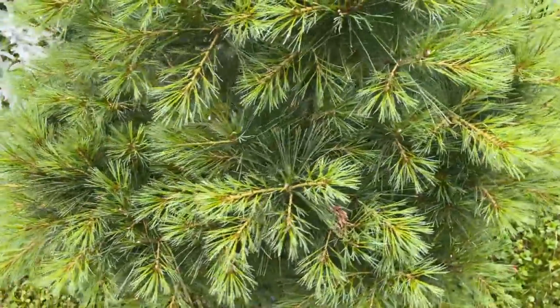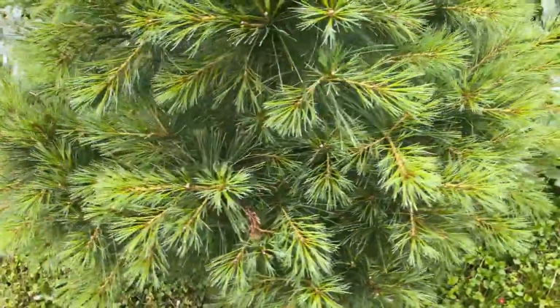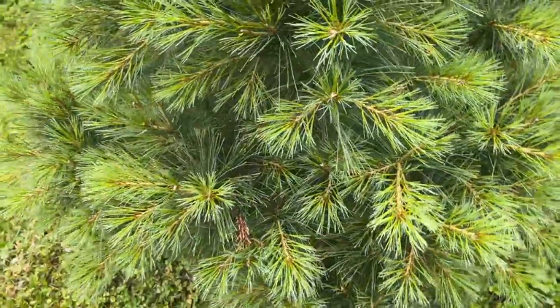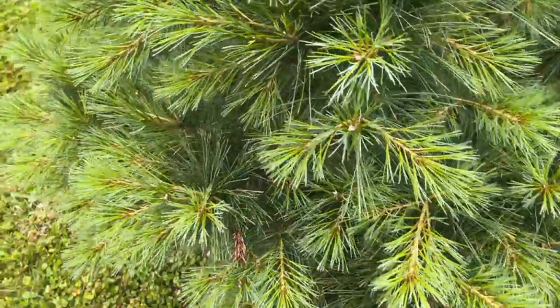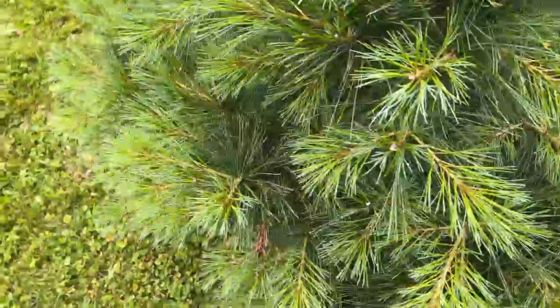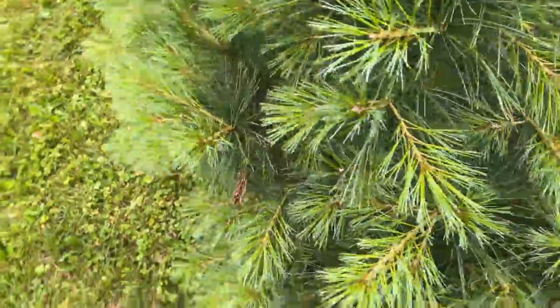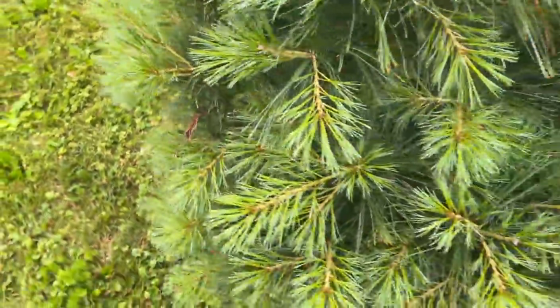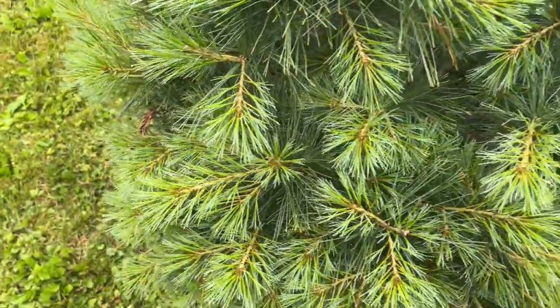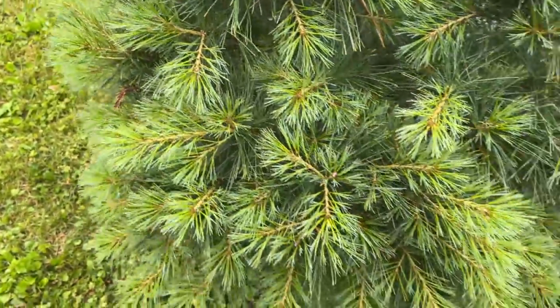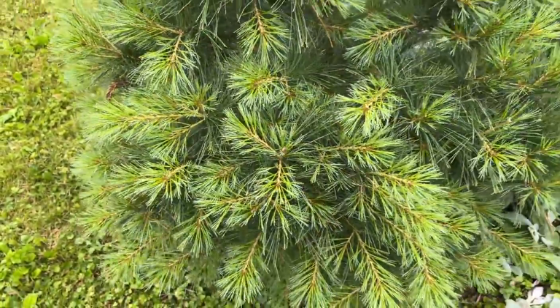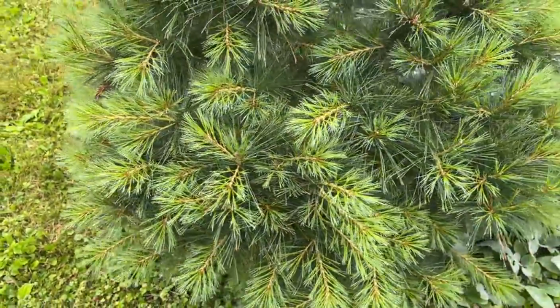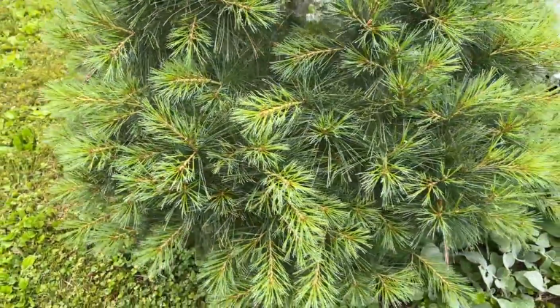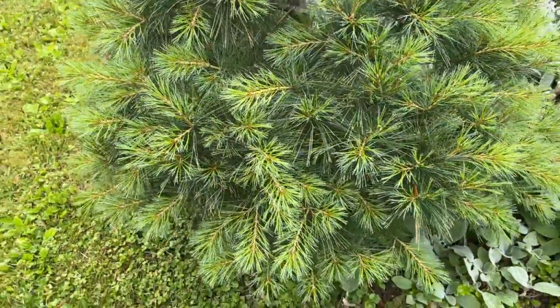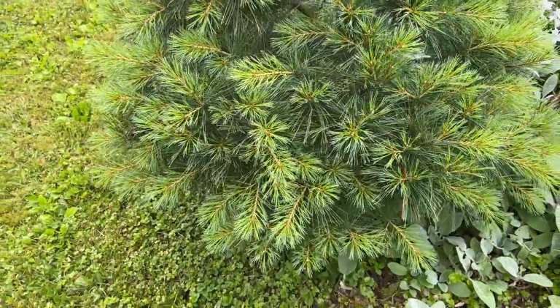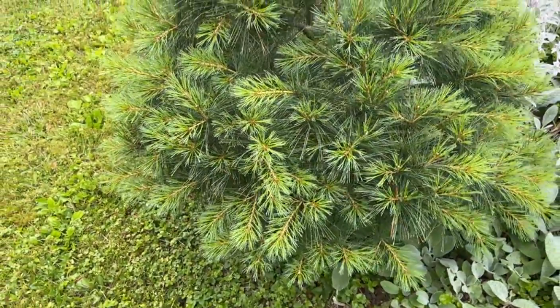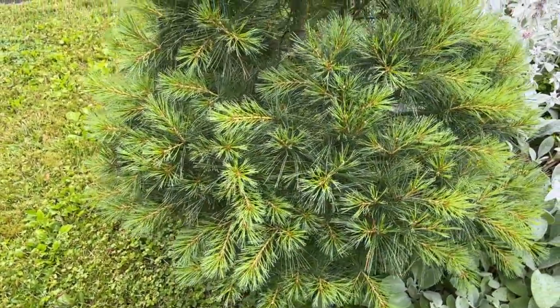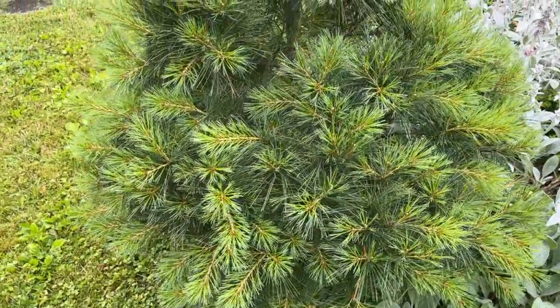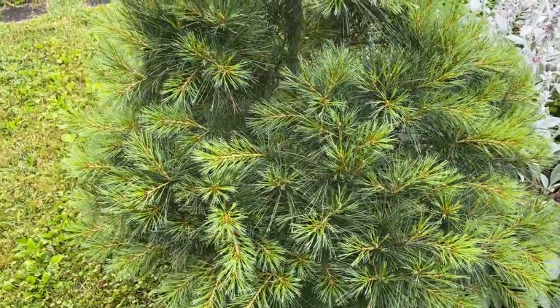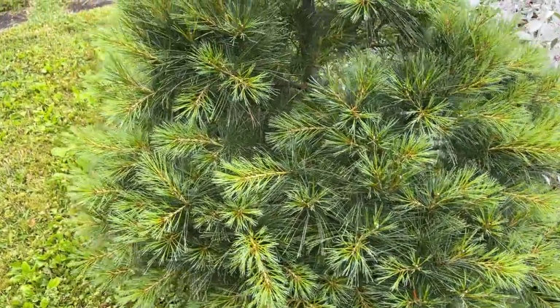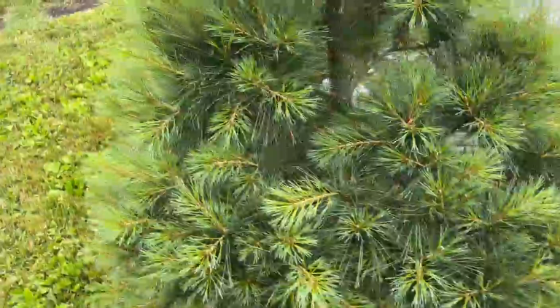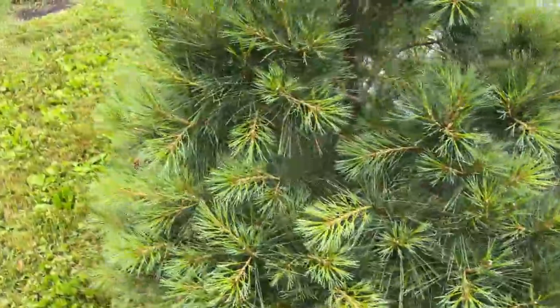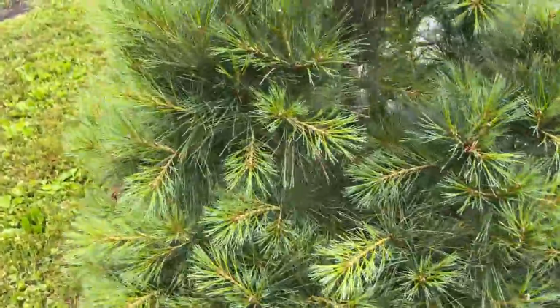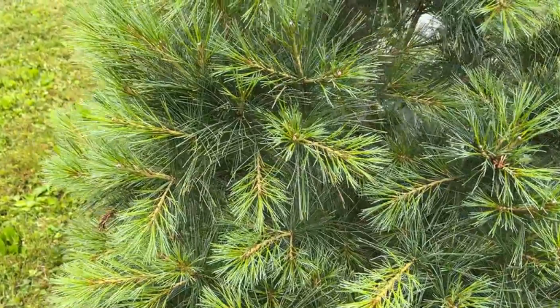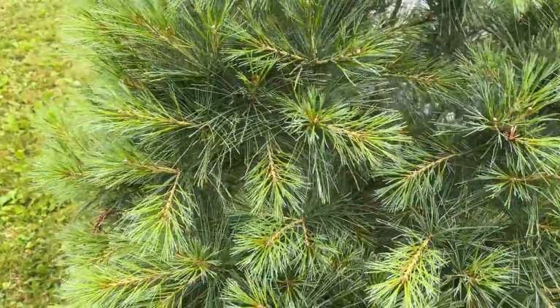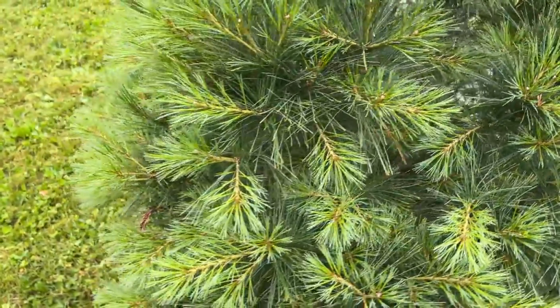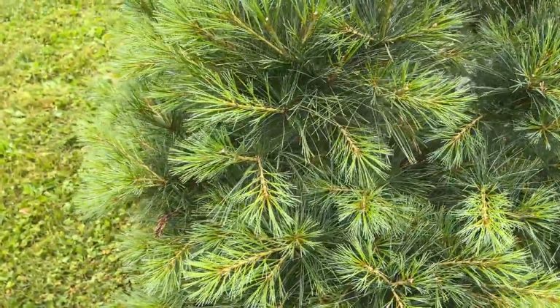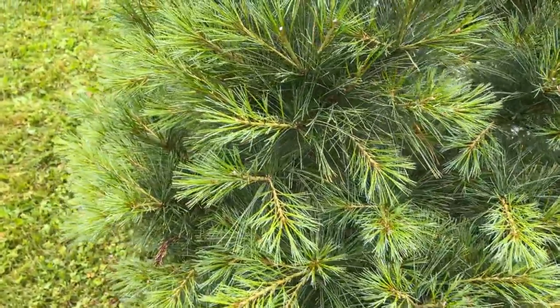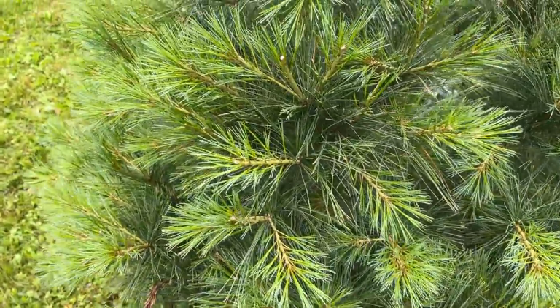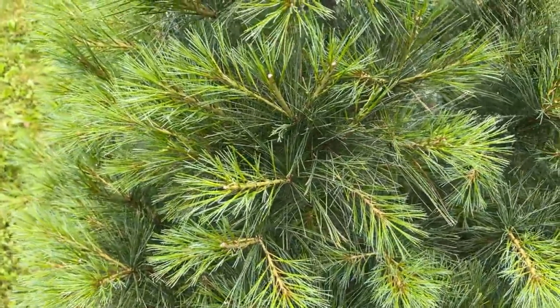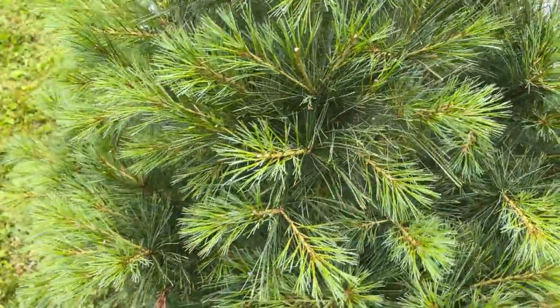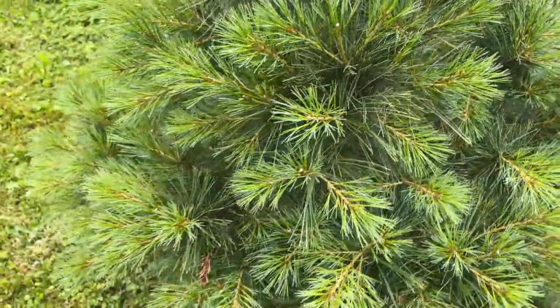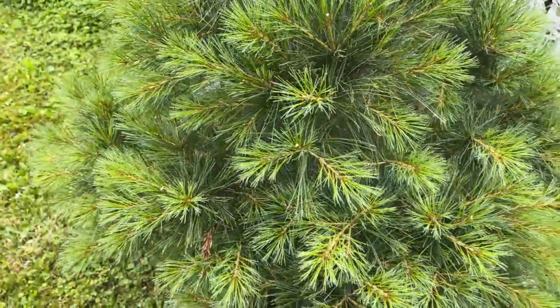But yeah, this tree's very nice. I'm happy with the results and just wanted to show you this follow-up, a little over three weeks out.